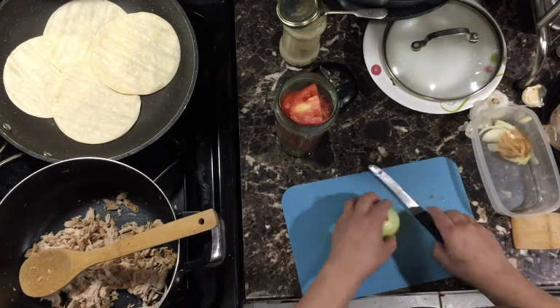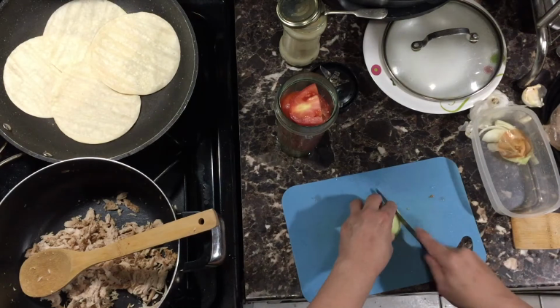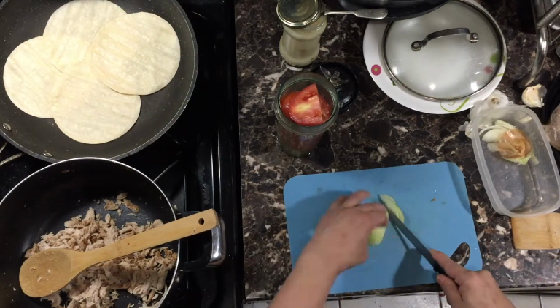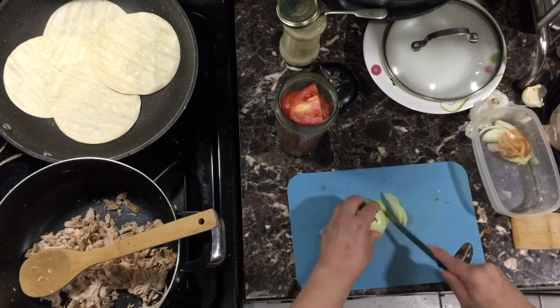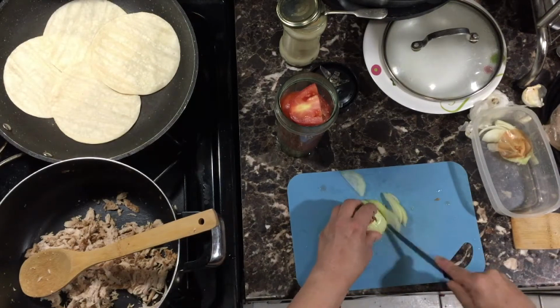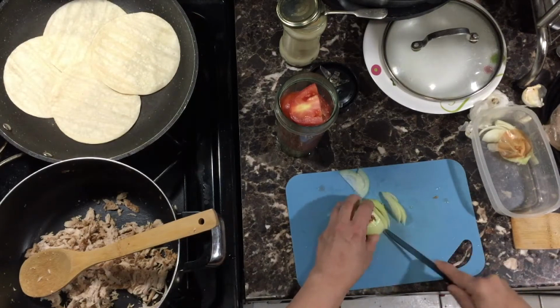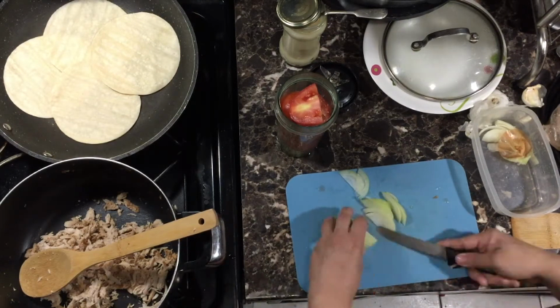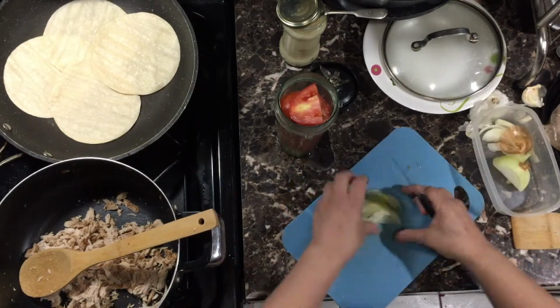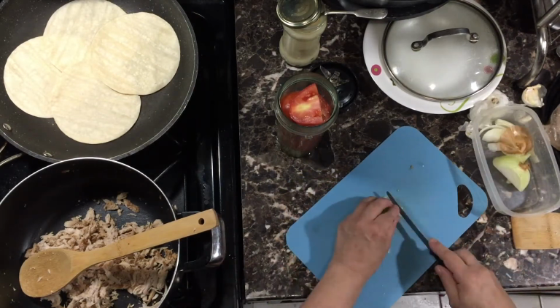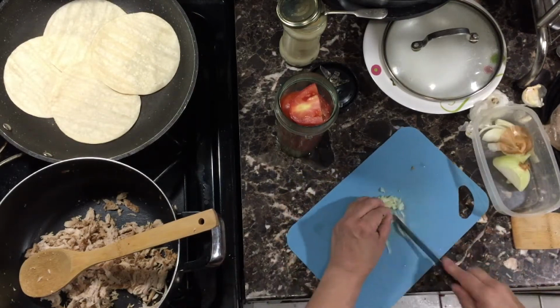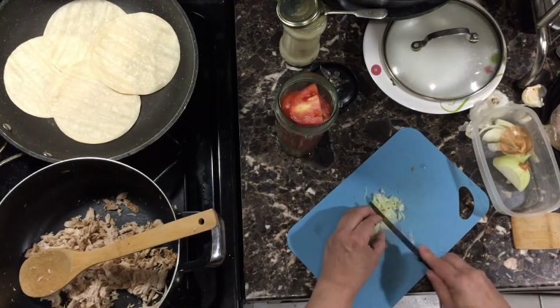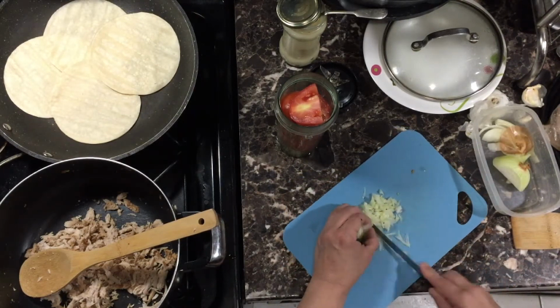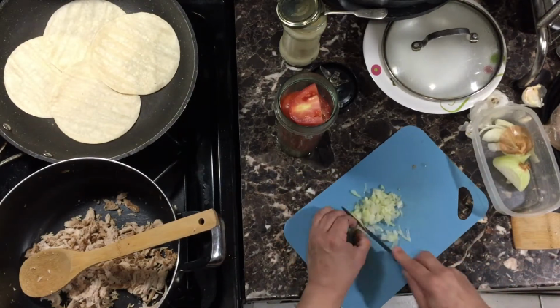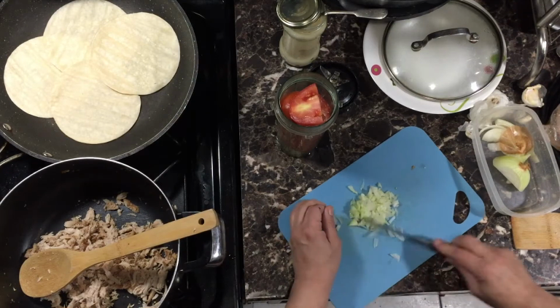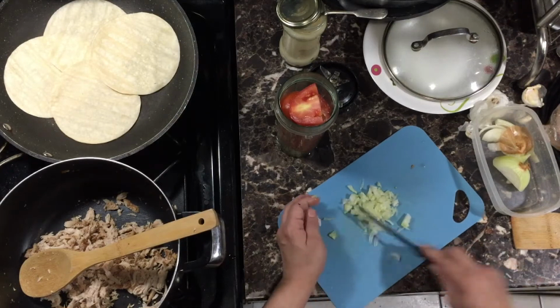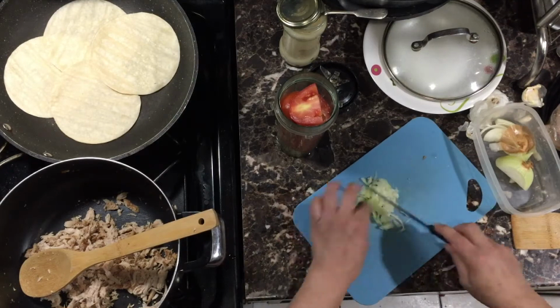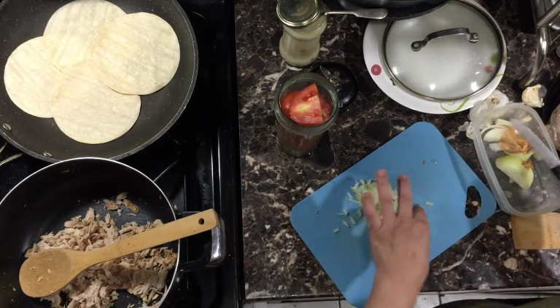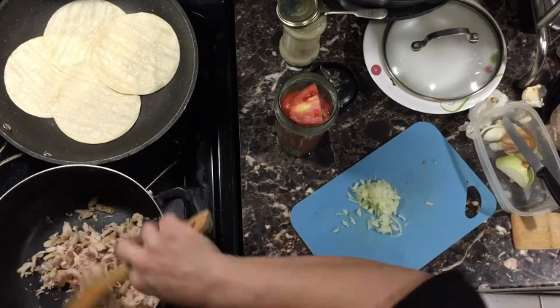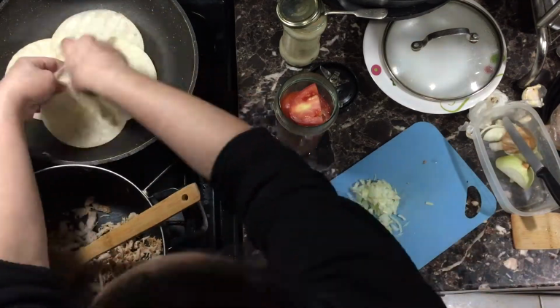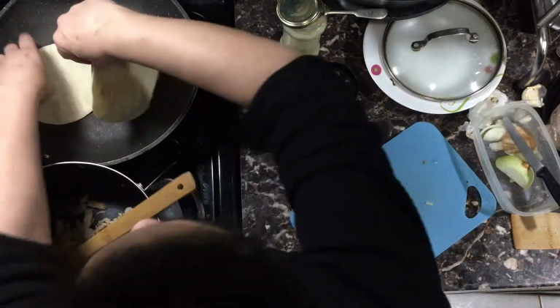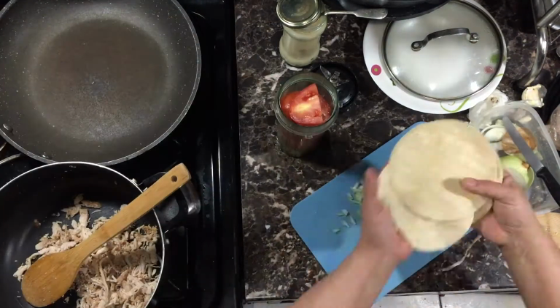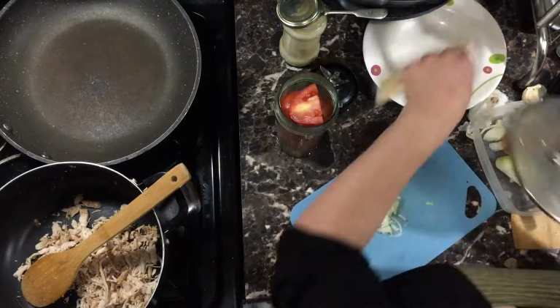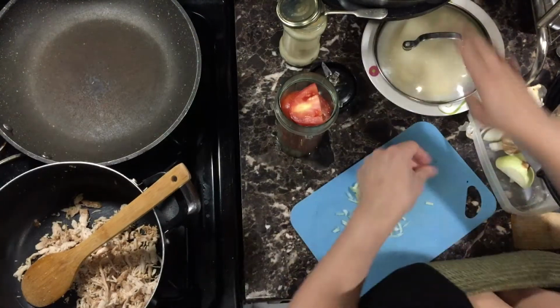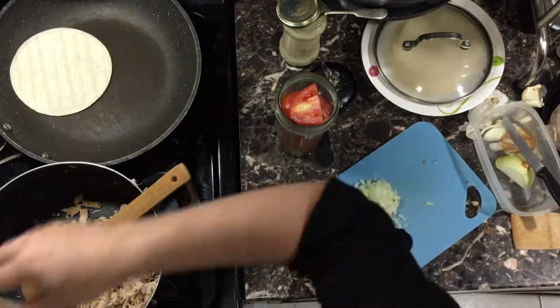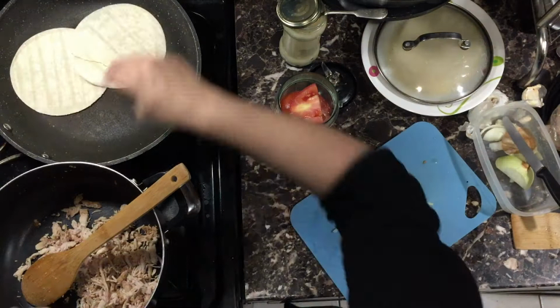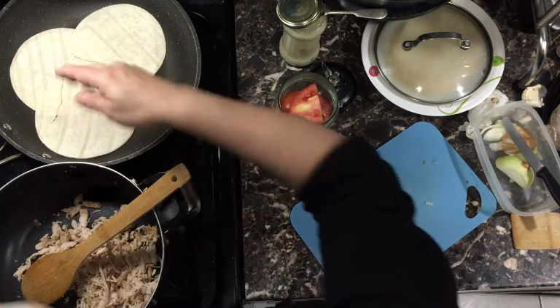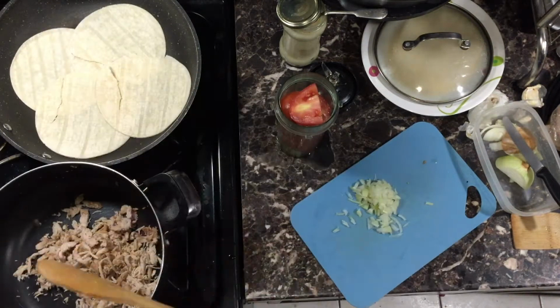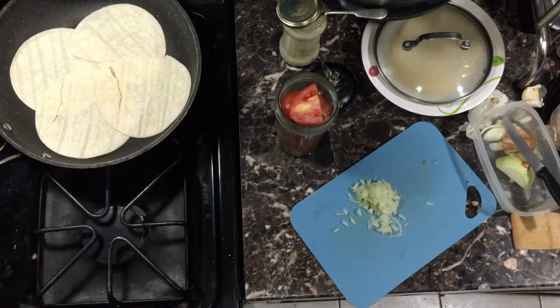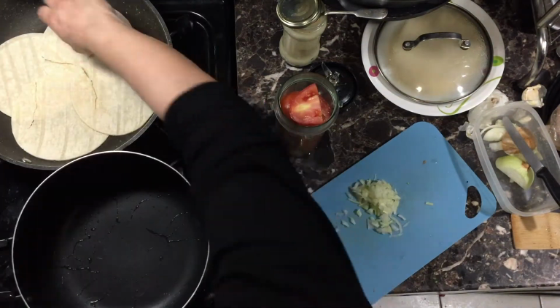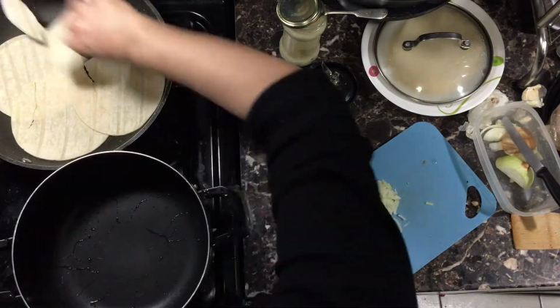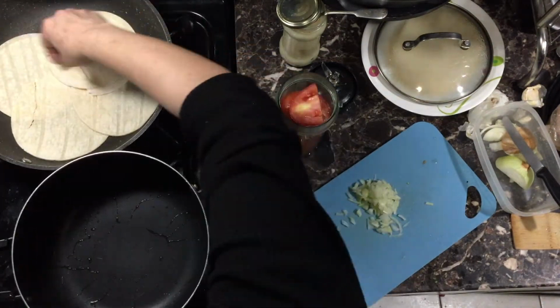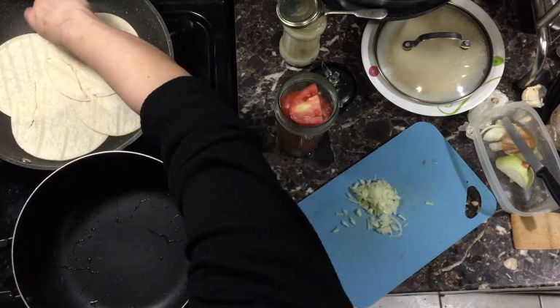Then again, everything that's fried is pretty good! I'm going to start making the potato tomato soup simultaneously — we're hungry so gotta get the show on the road. Dice the onion really small.